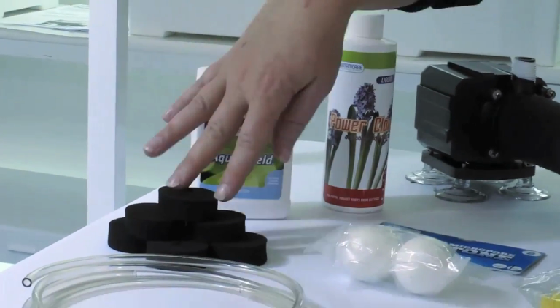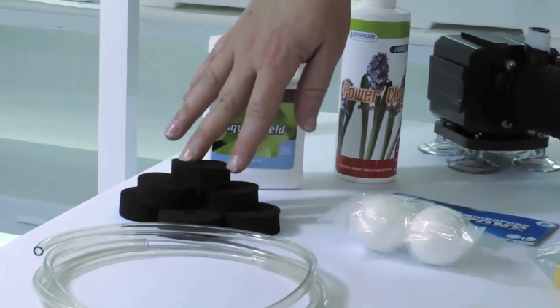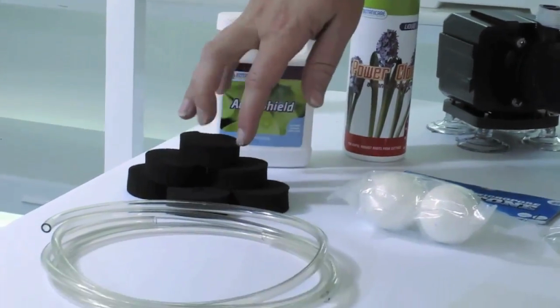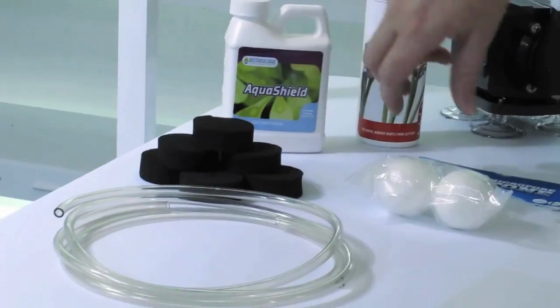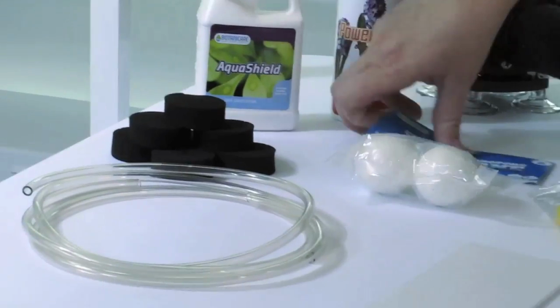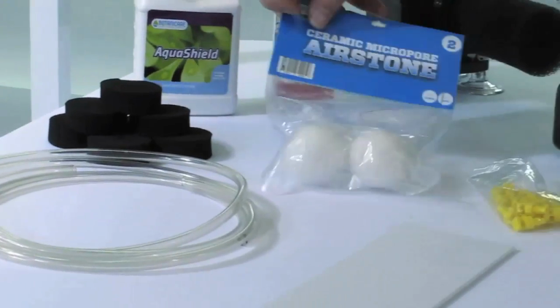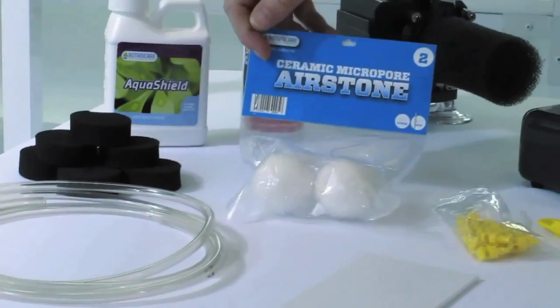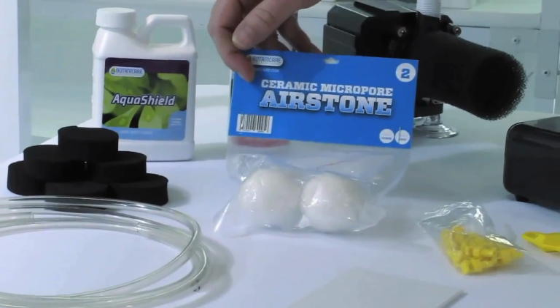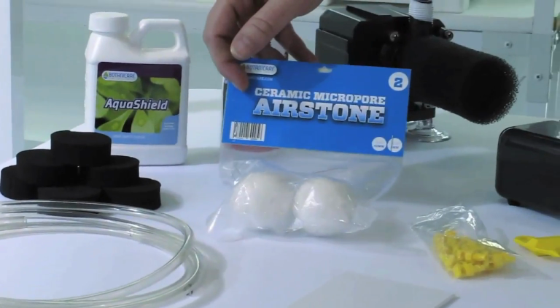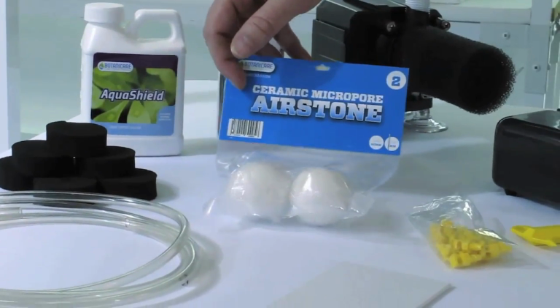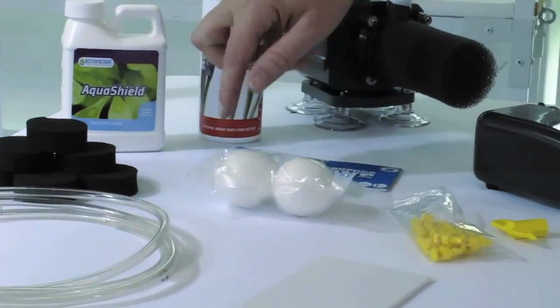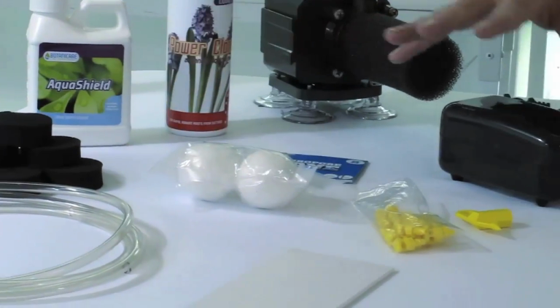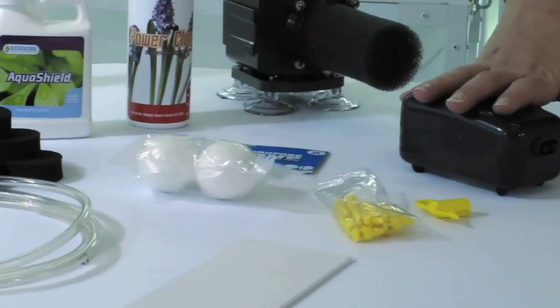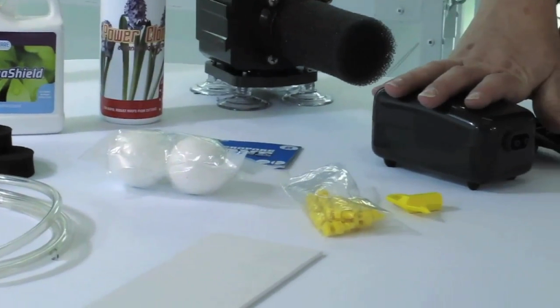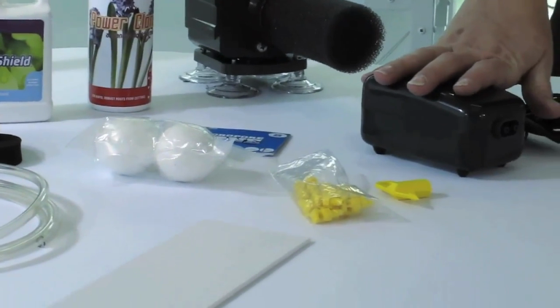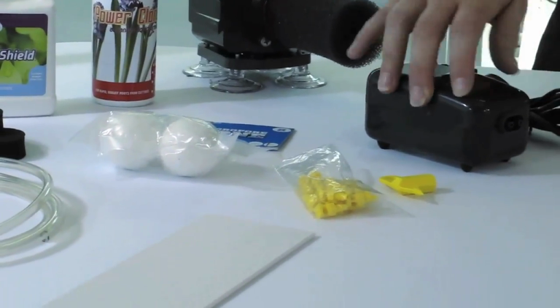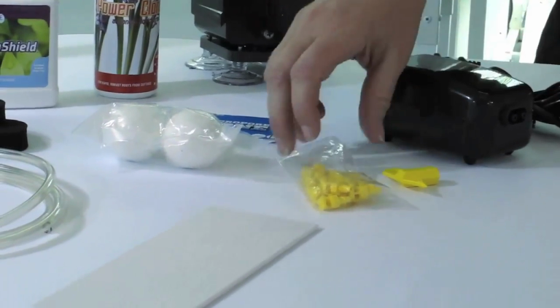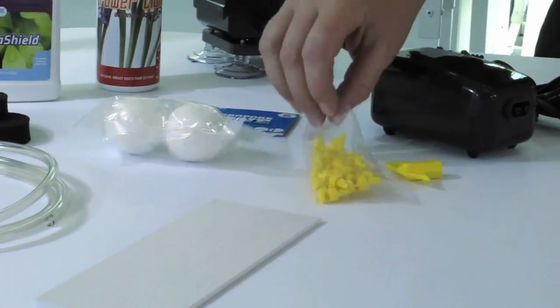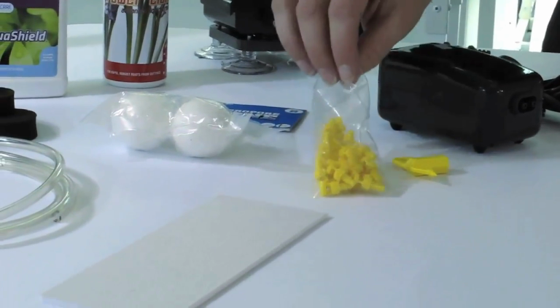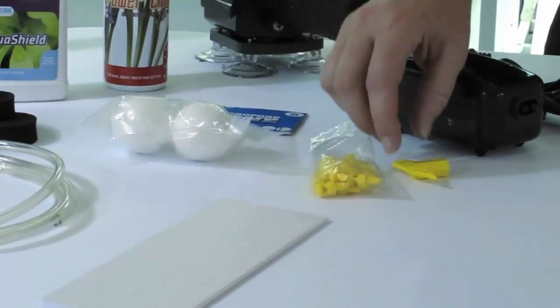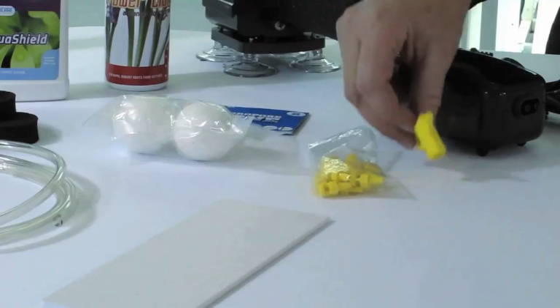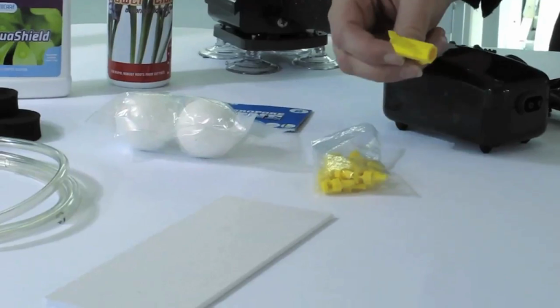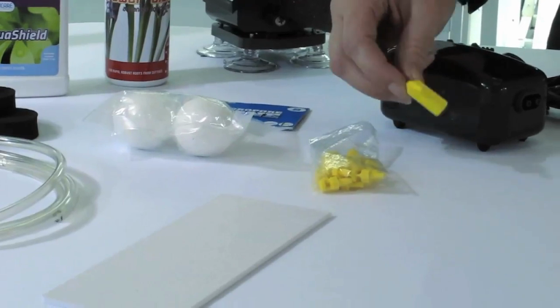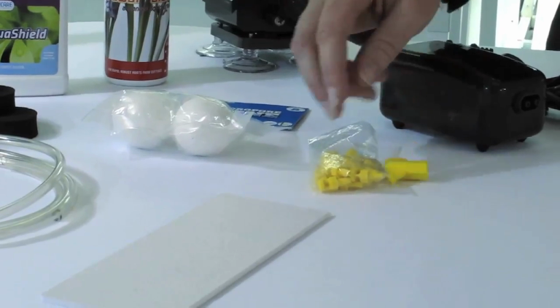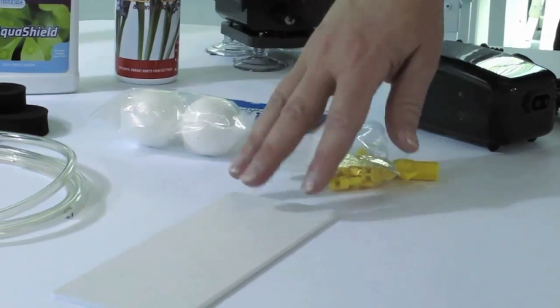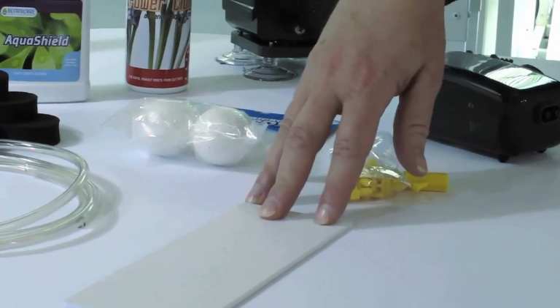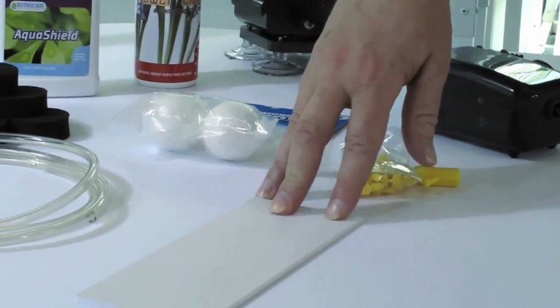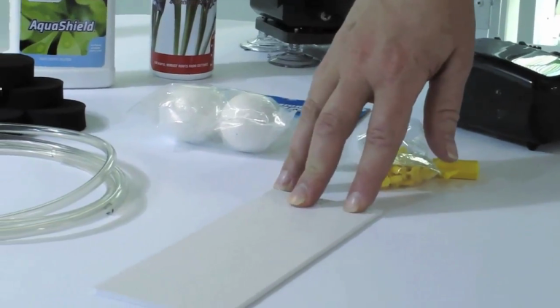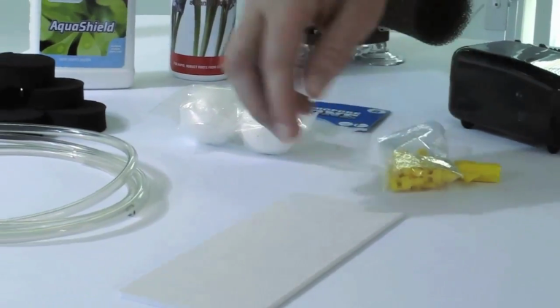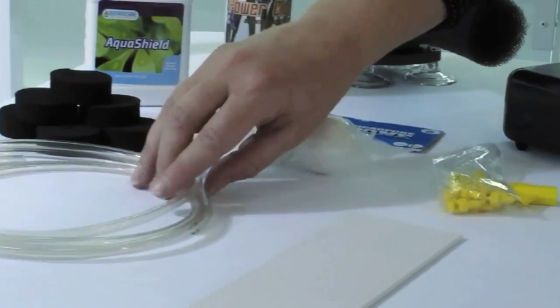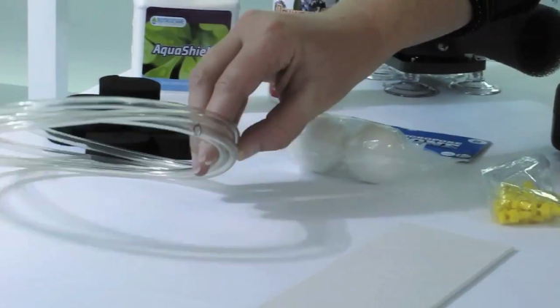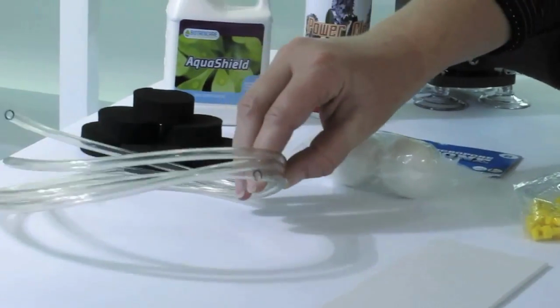Also included are neoprenes, Botanicare's new ceramic air stones, an air pump, our sprayers with sprayer wrench, a cord guide cover, and our air hose.